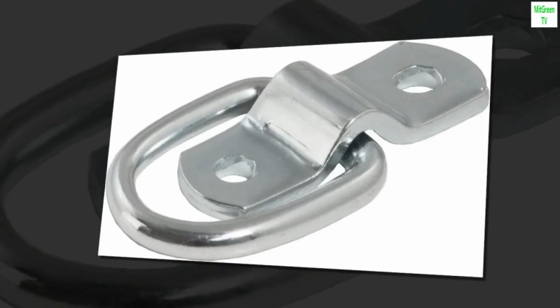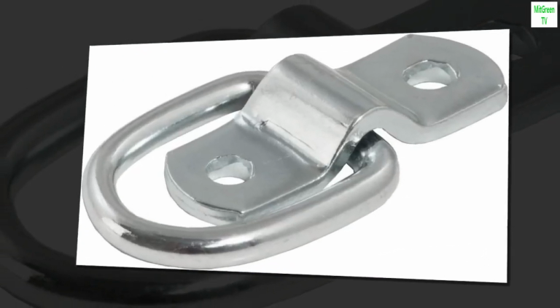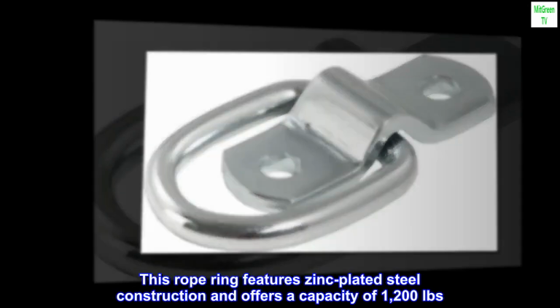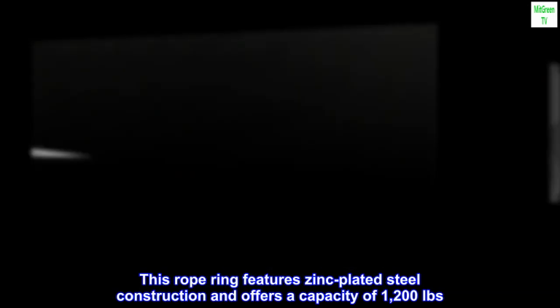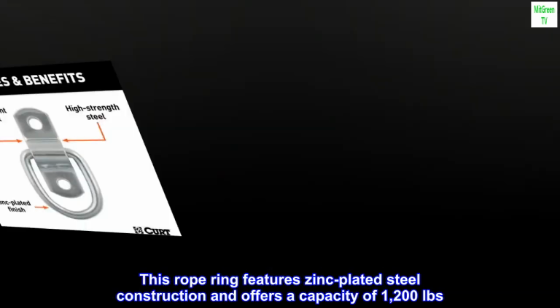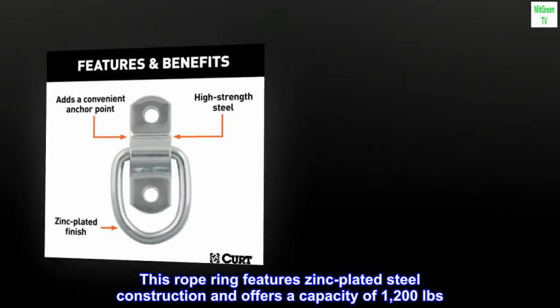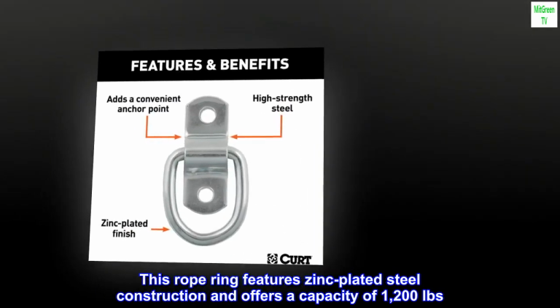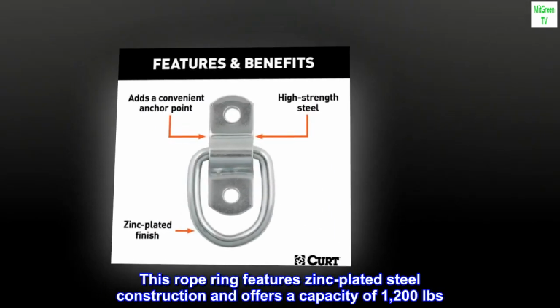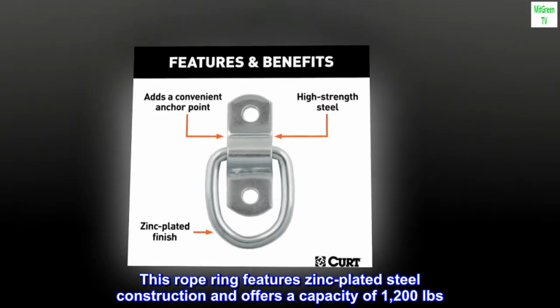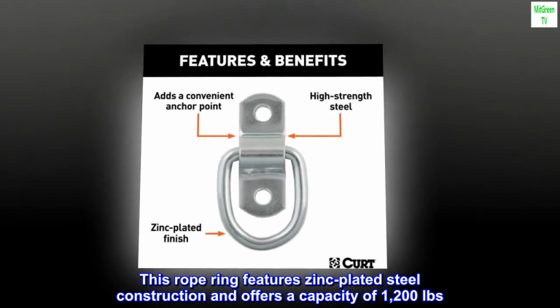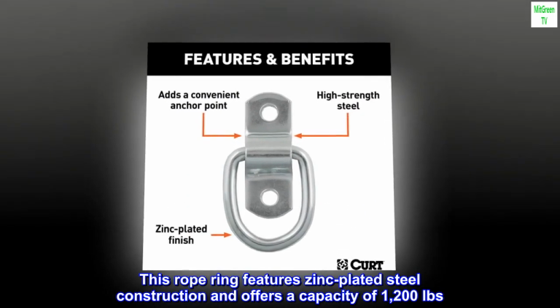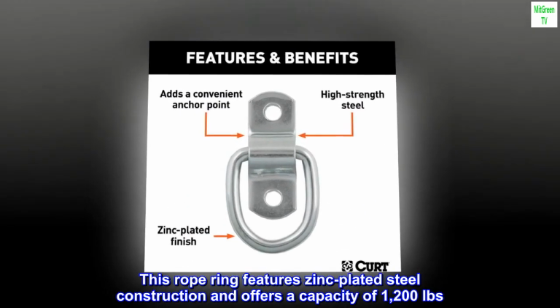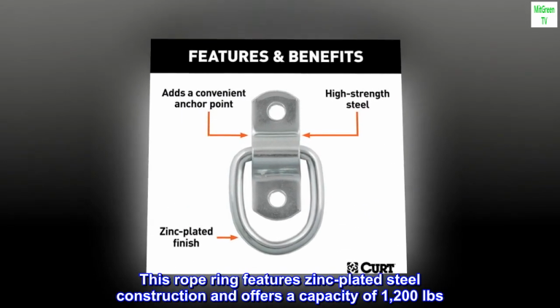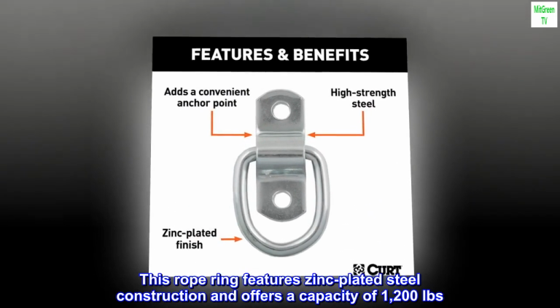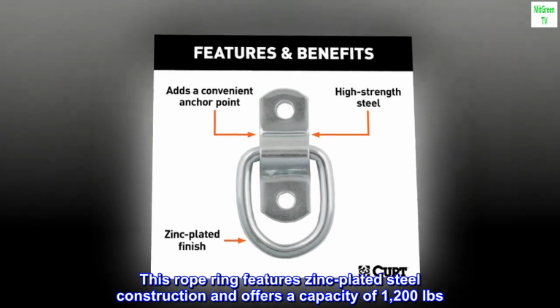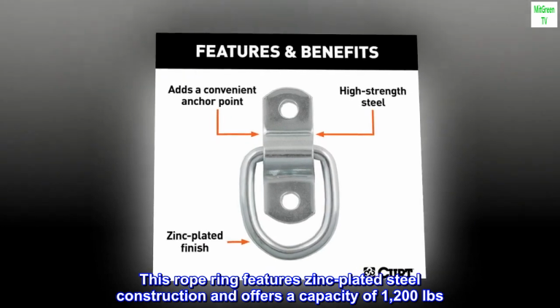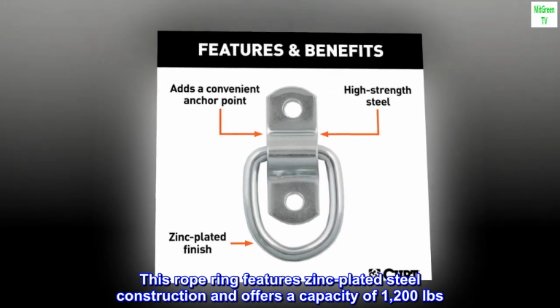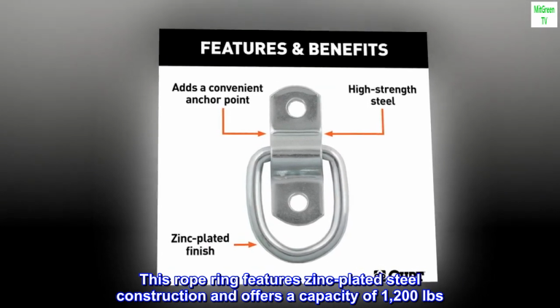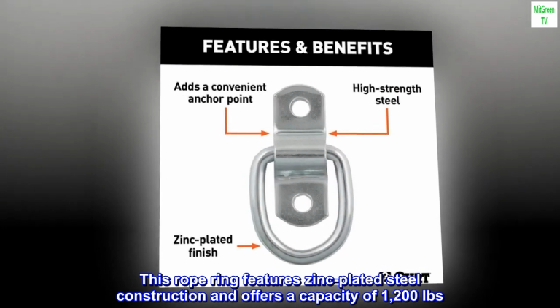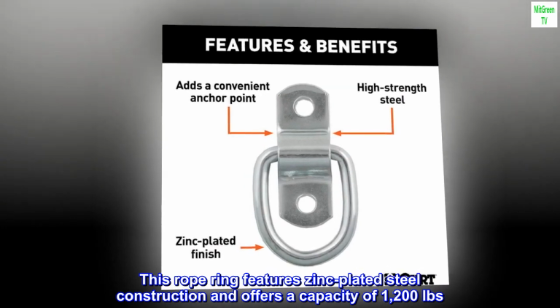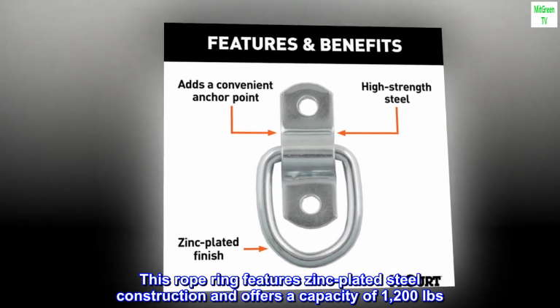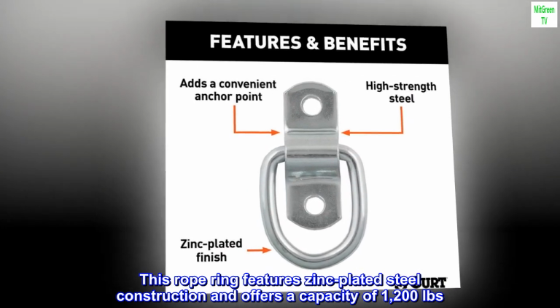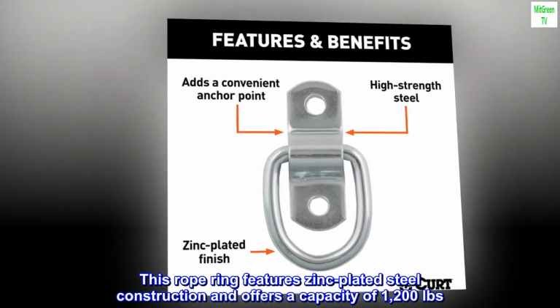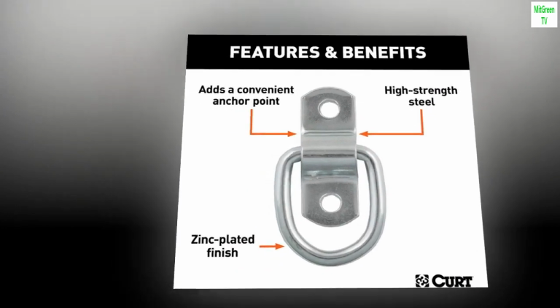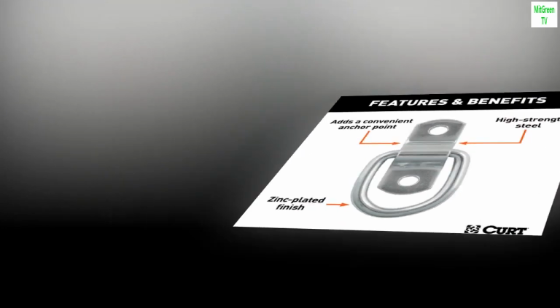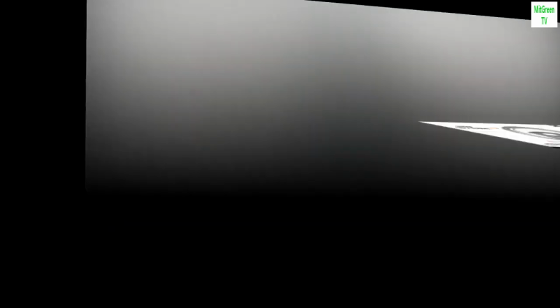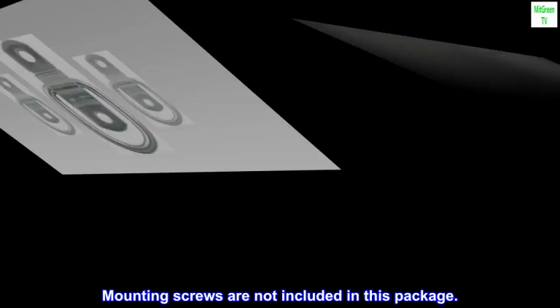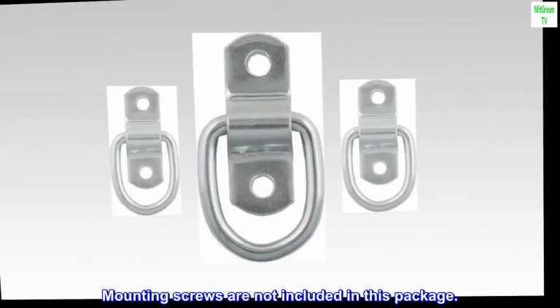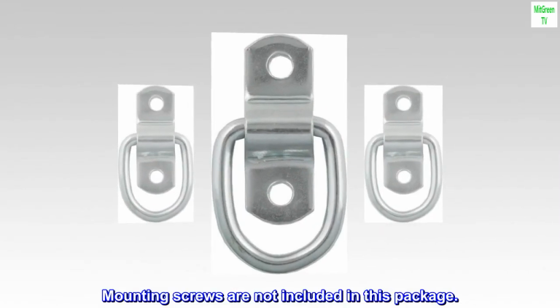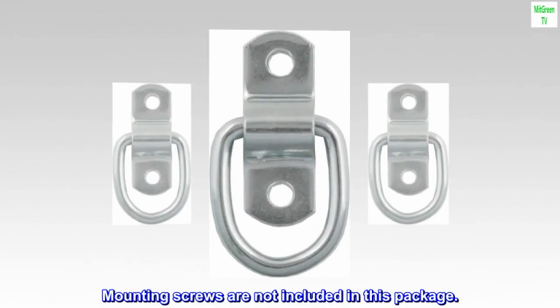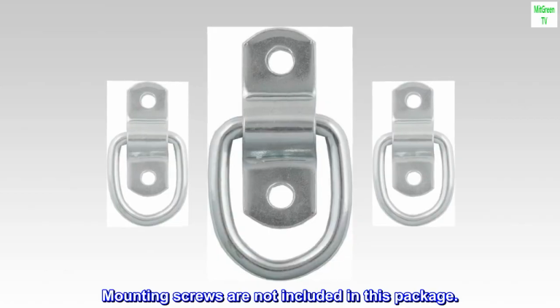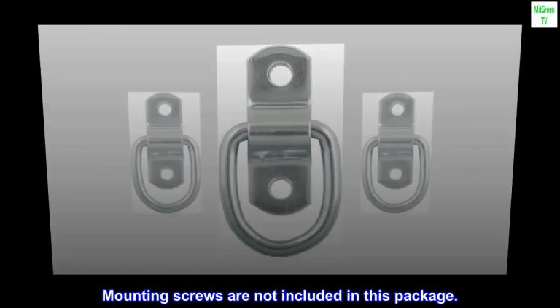This rope ring features zinc-plated steel construction and offers a capacity of 1,200 pounds. Mounting screws are not included in this package.